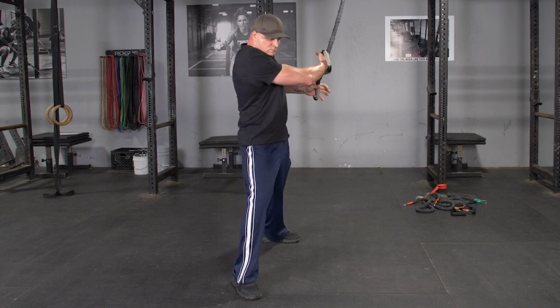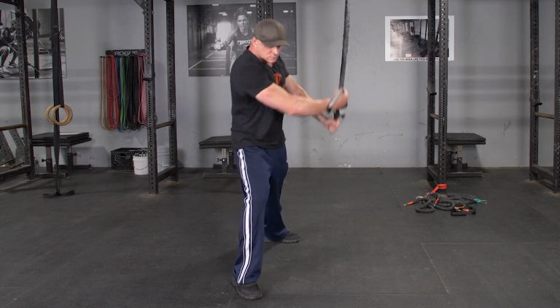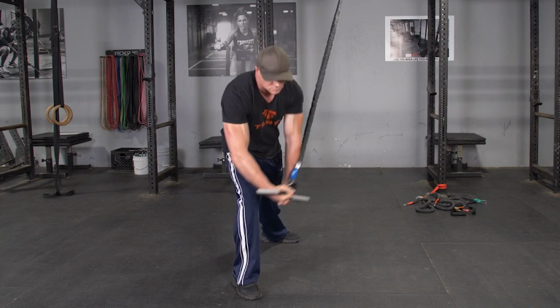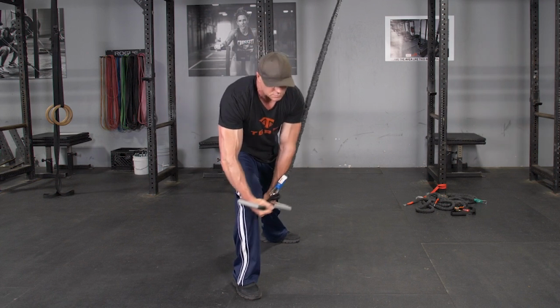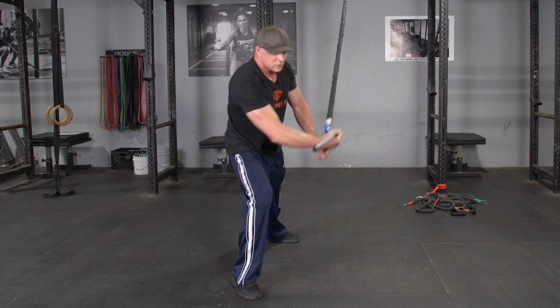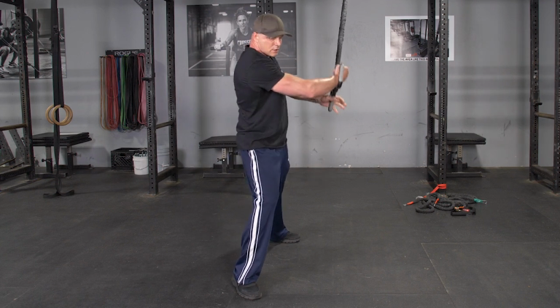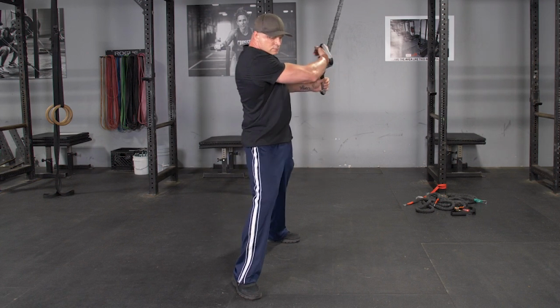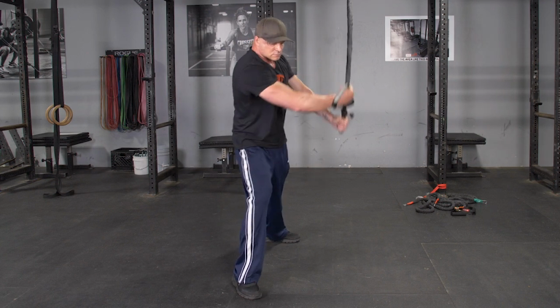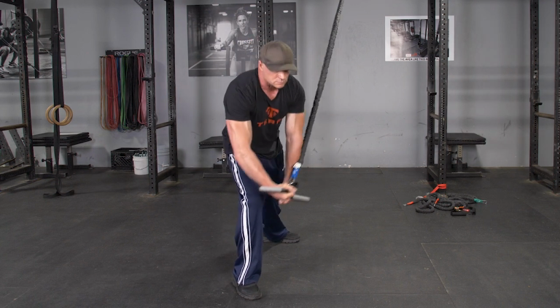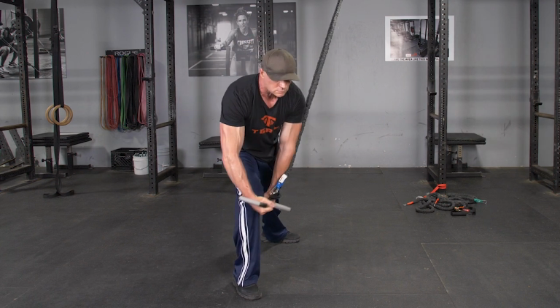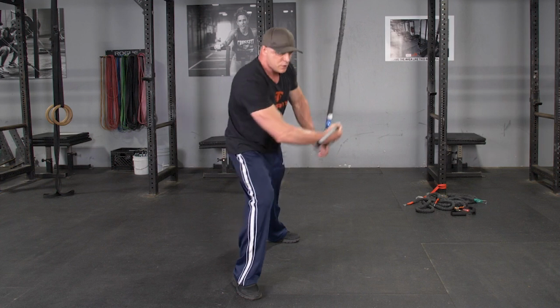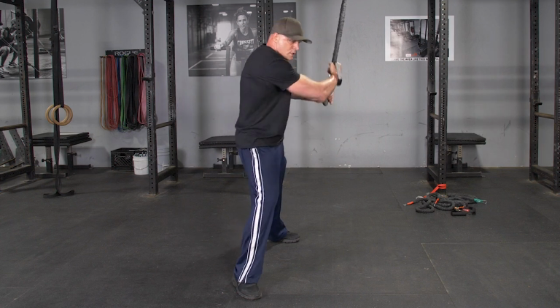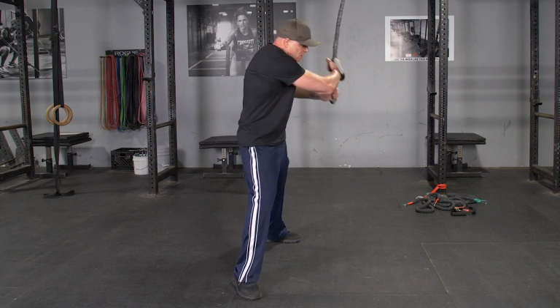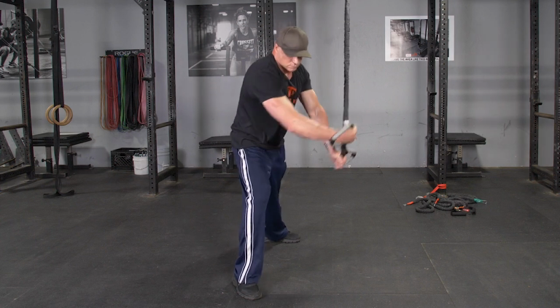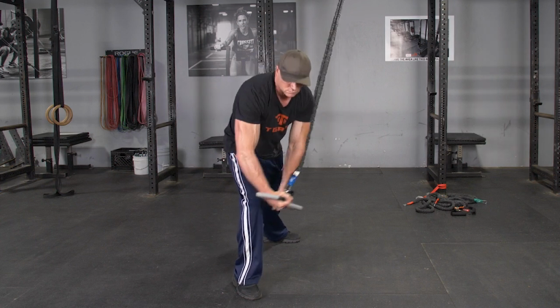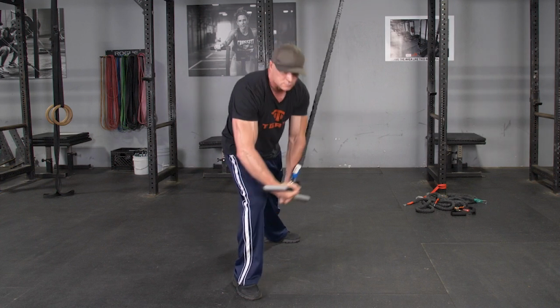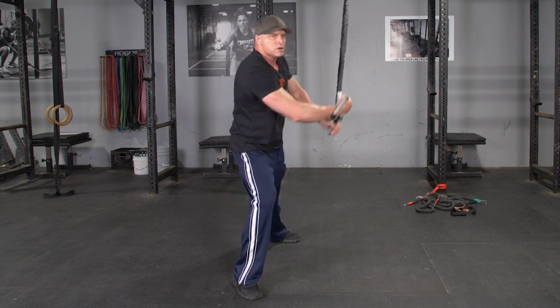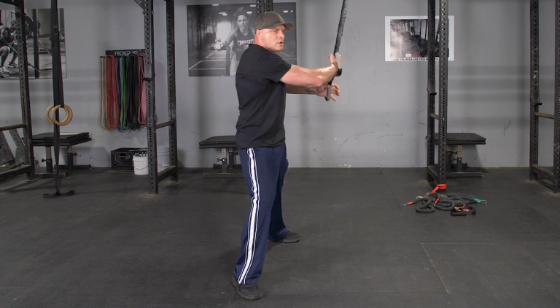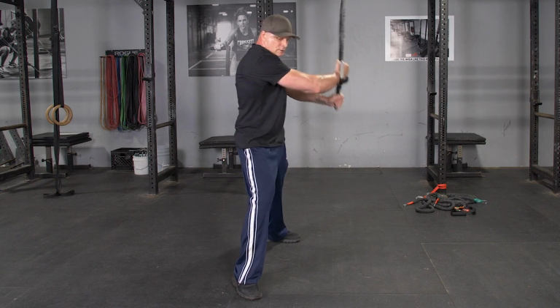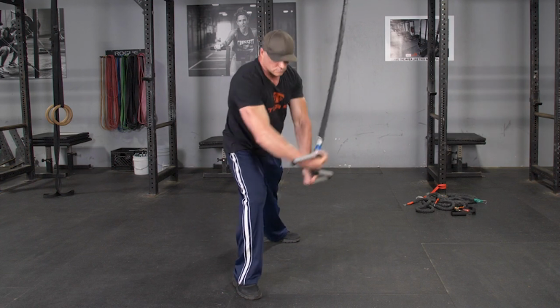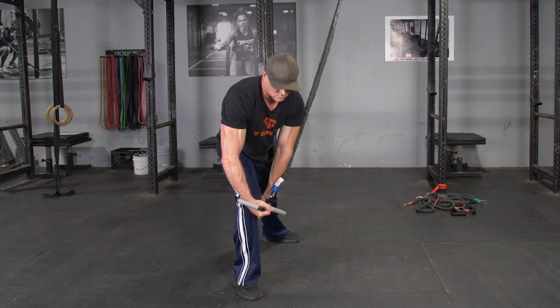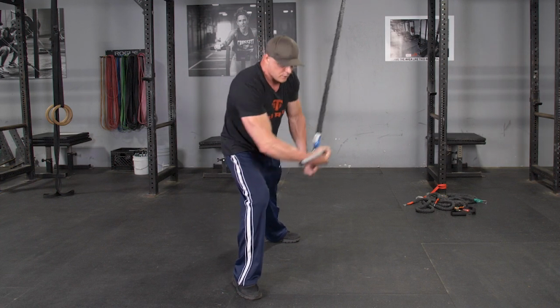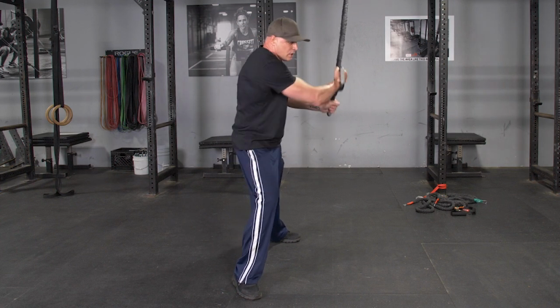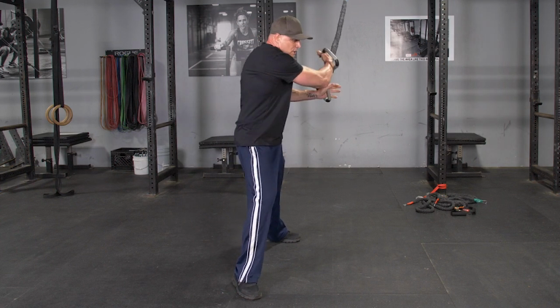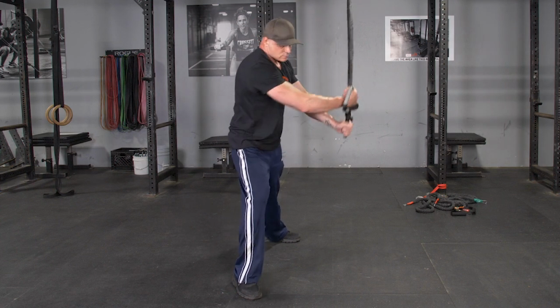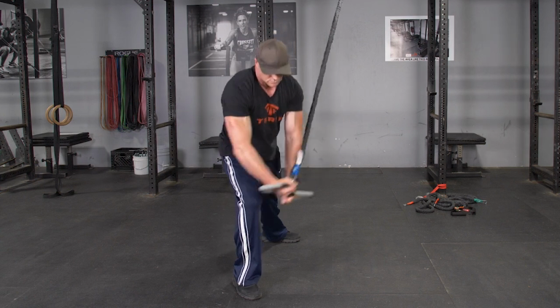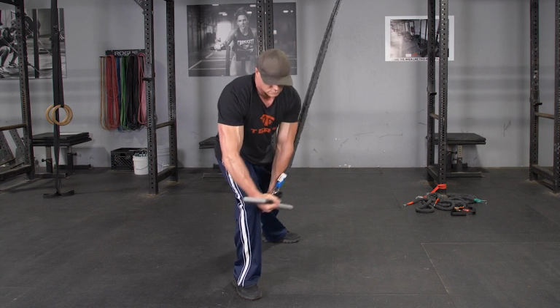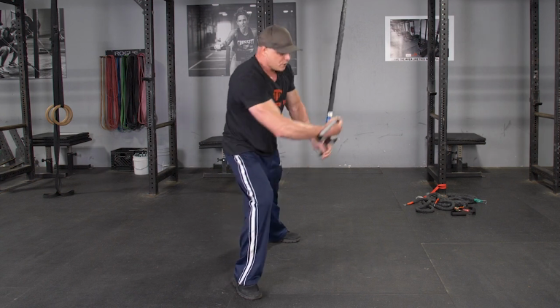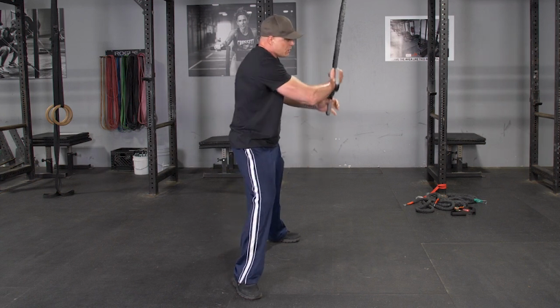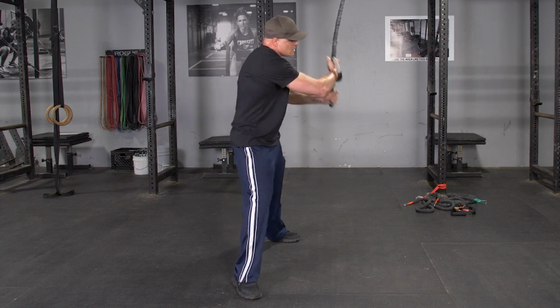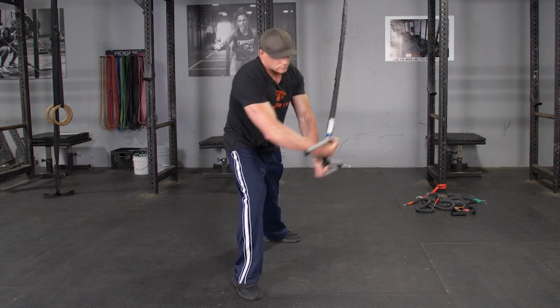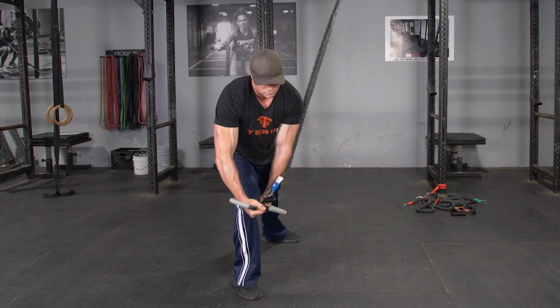From this position, chop your arms across your body down towards the knee opposite the anchor point of the bands, then extend back up, rotating towards the anchor point of the bands.